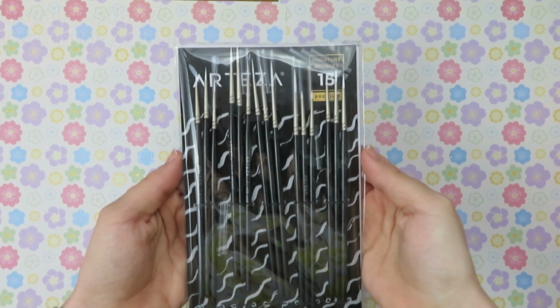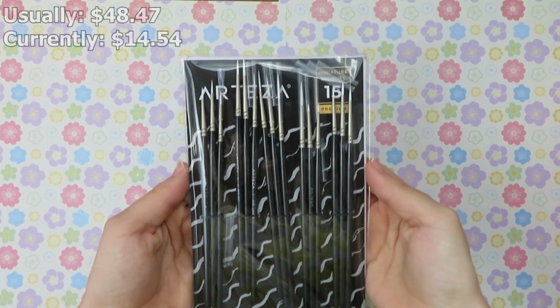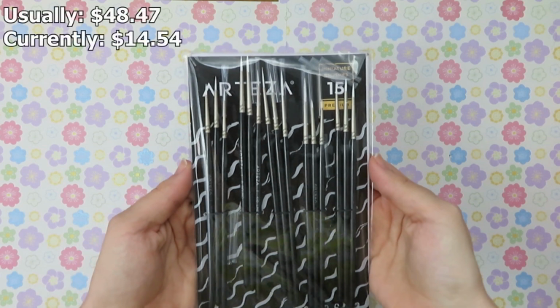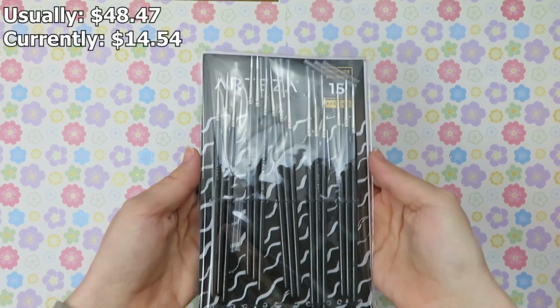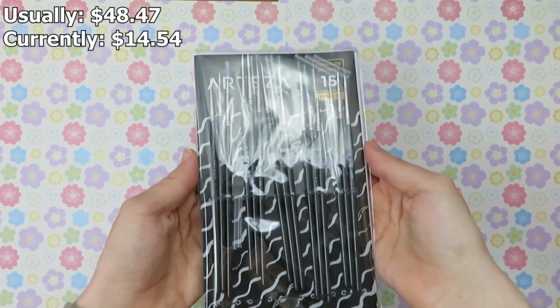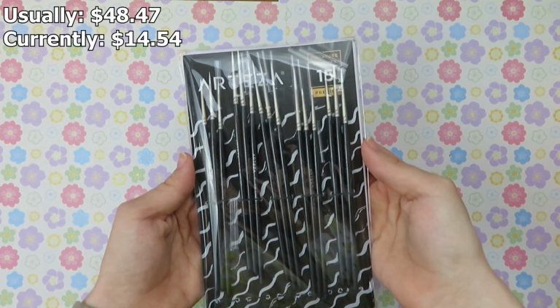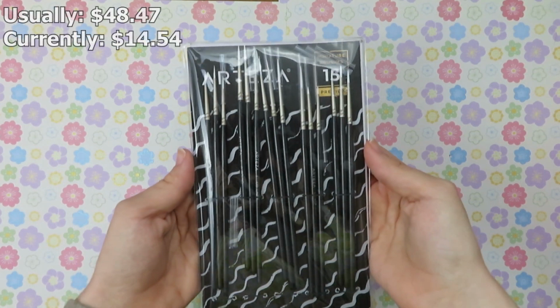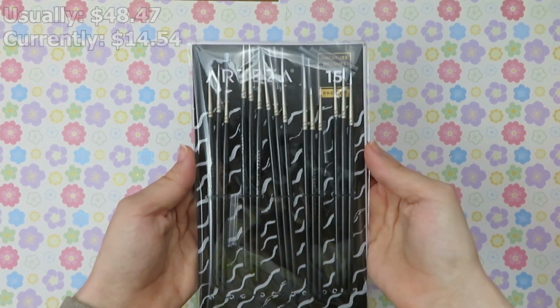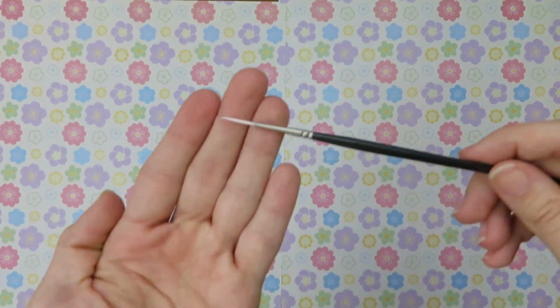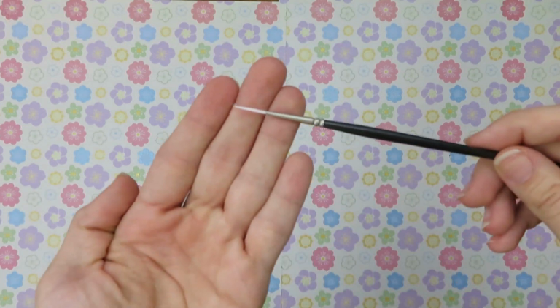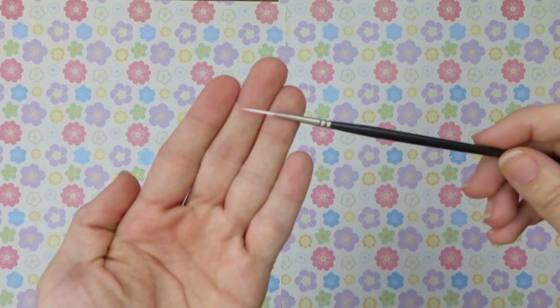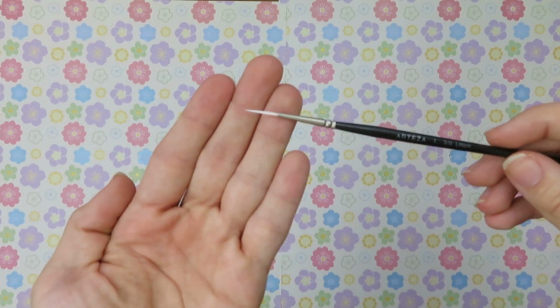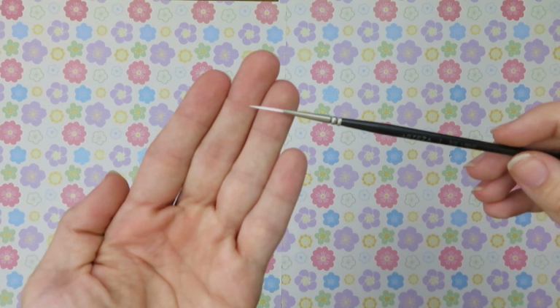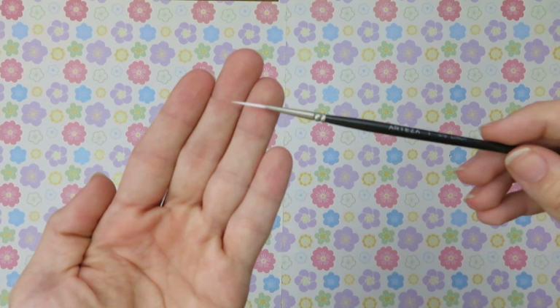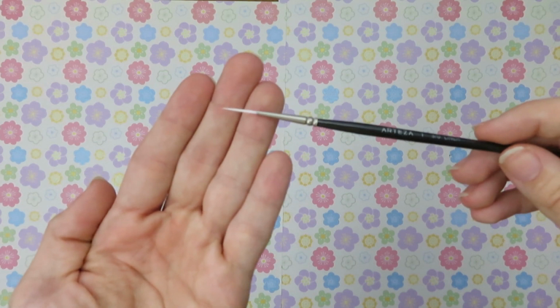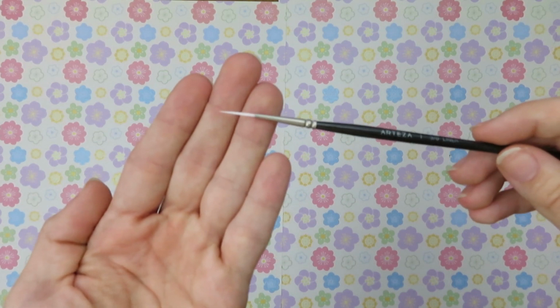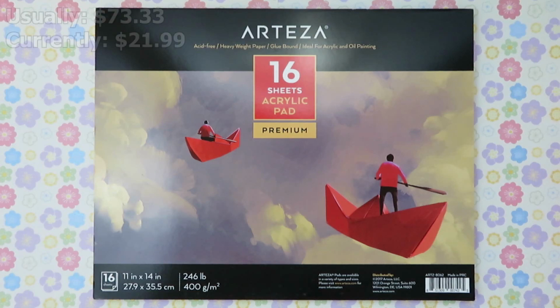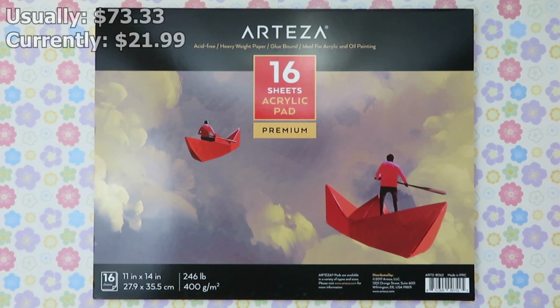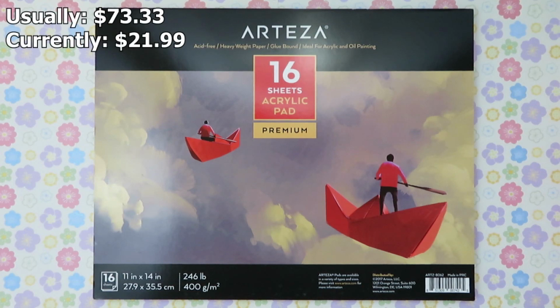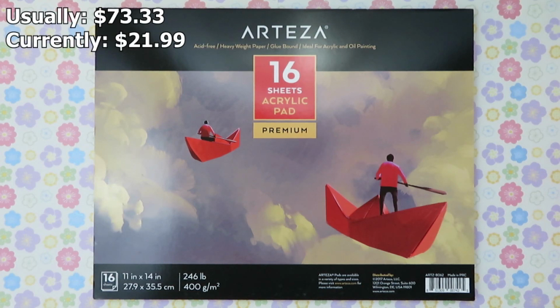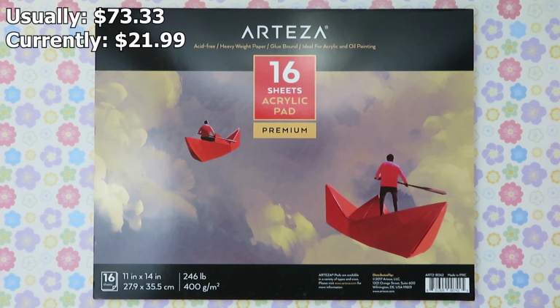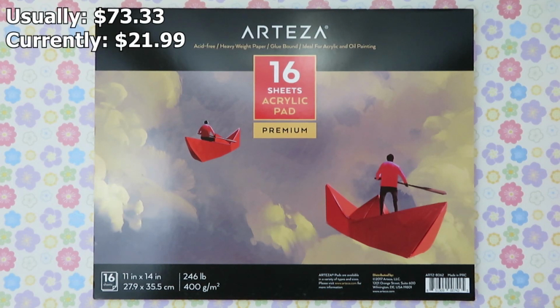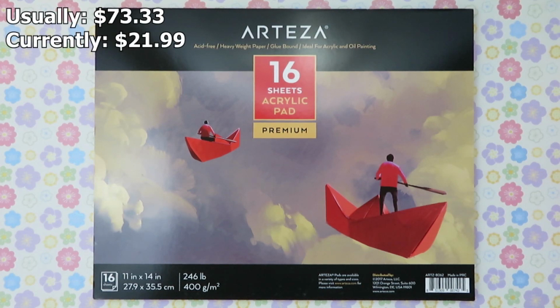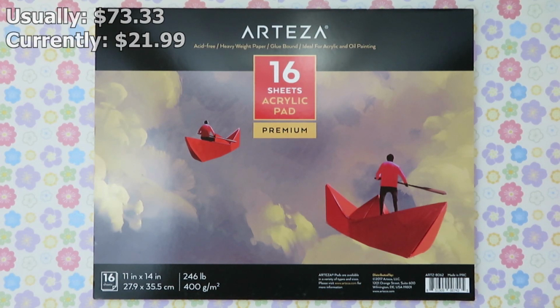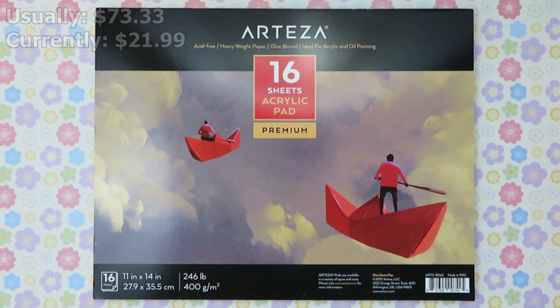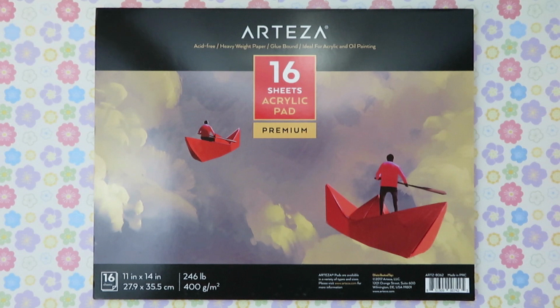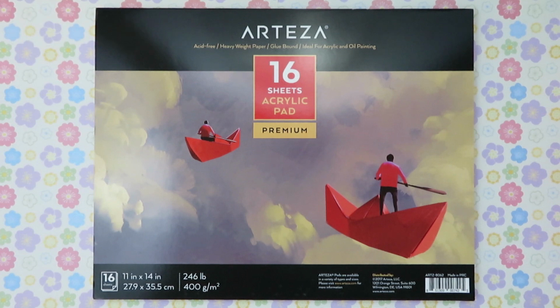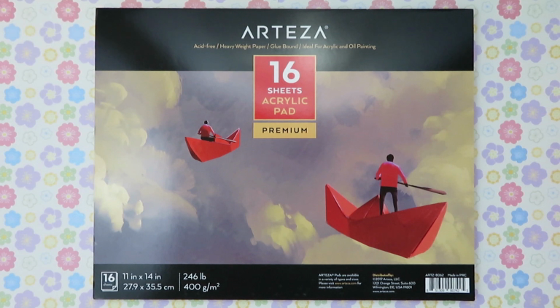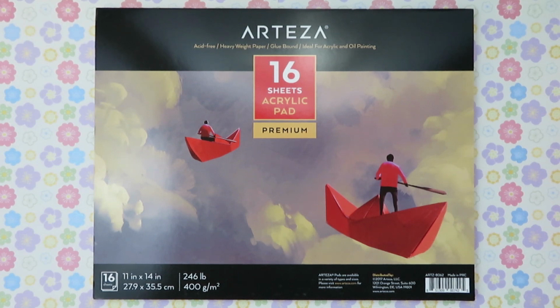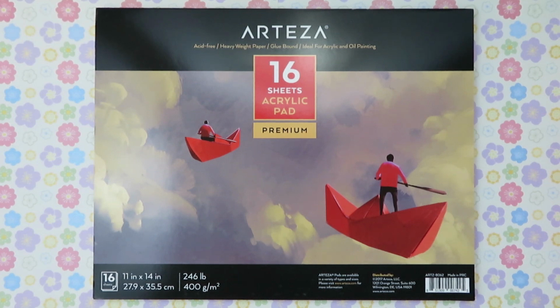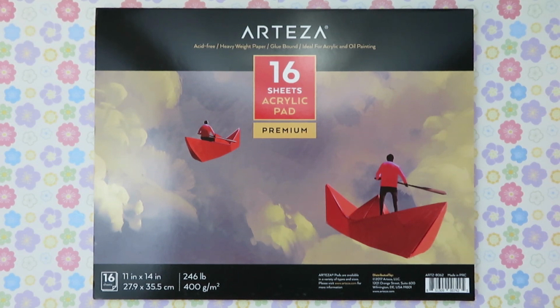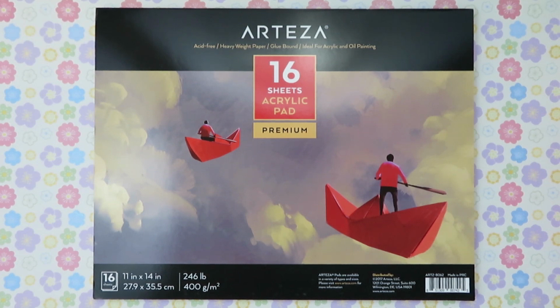First we have the detail paintbrush set. There are 15 brushes in this set and it includes flat and round tip brushes. Next is the 11 by 14 acrylic pad 2-pack. Each pack has 16 sheets of paper, so you get 32 in total.